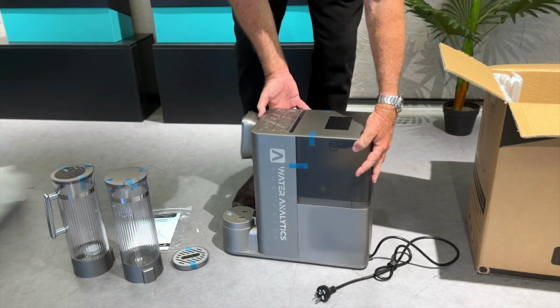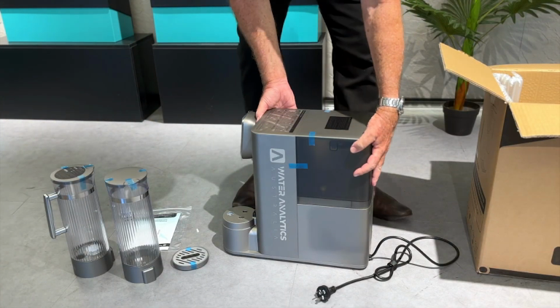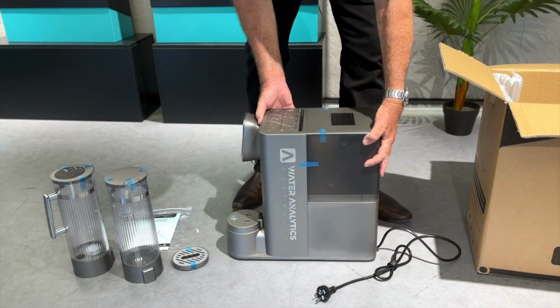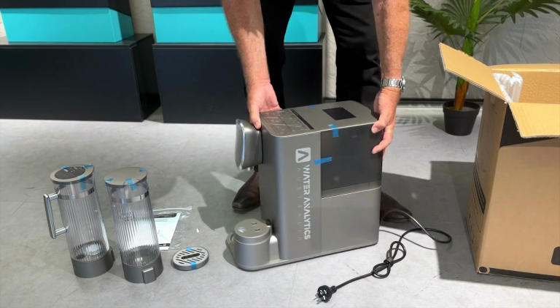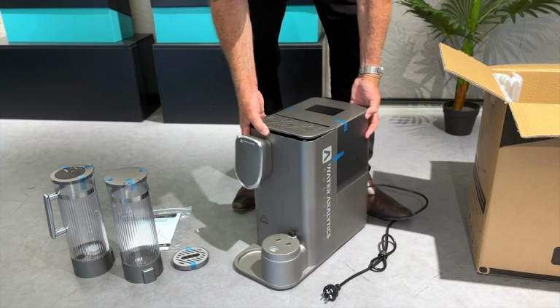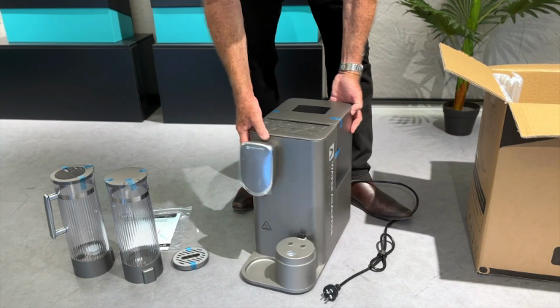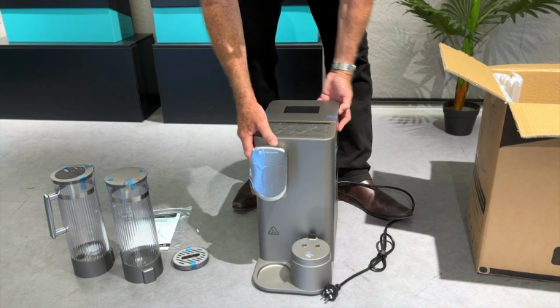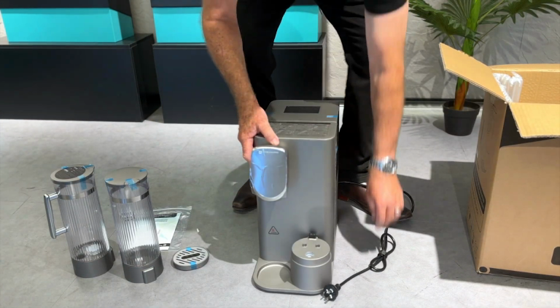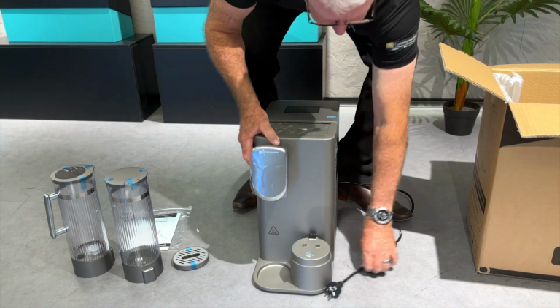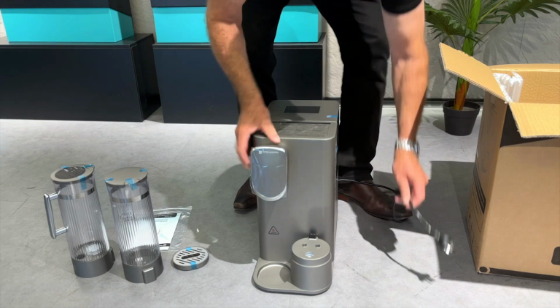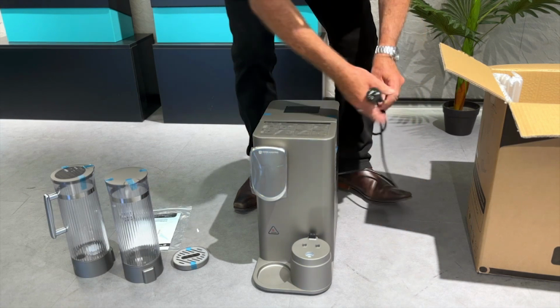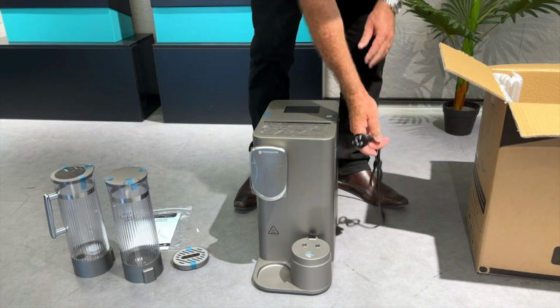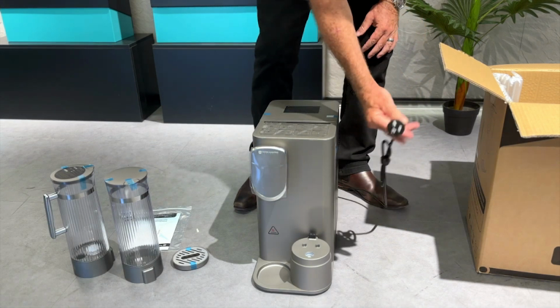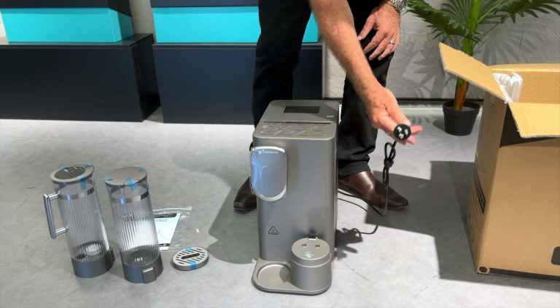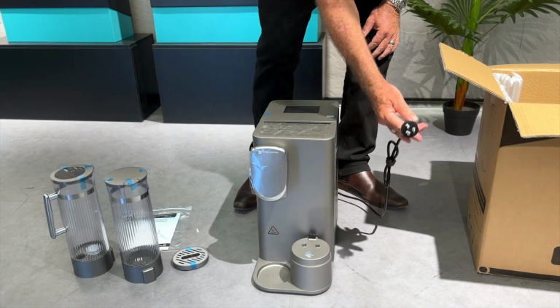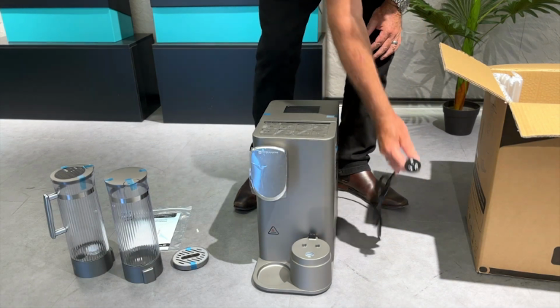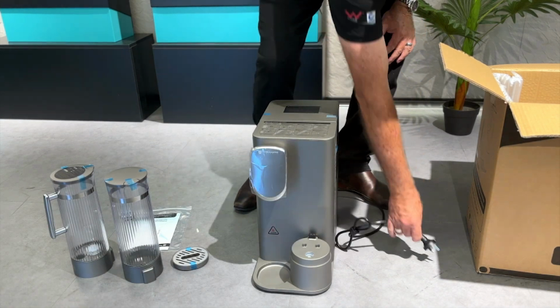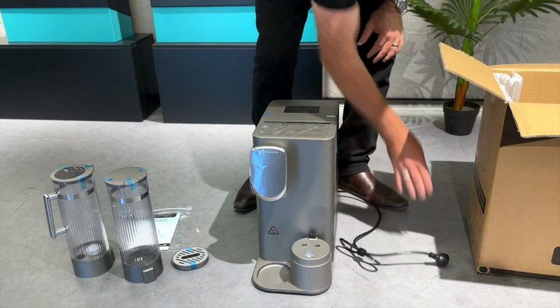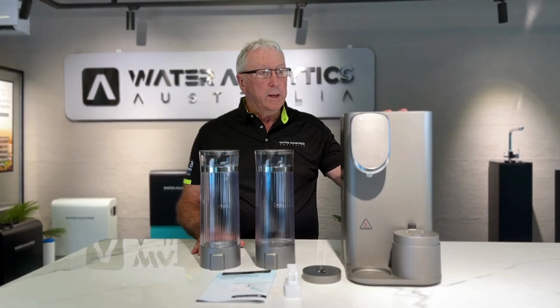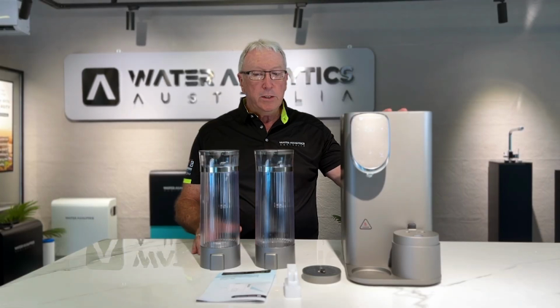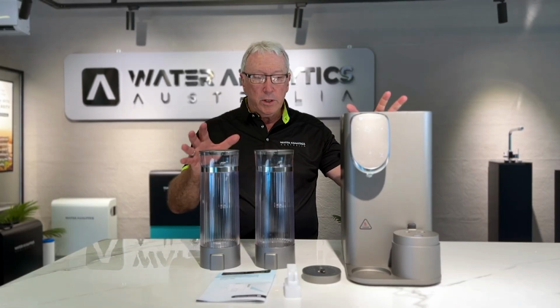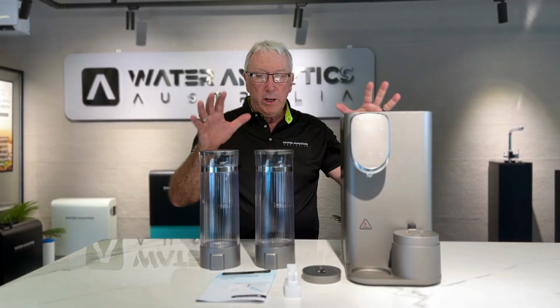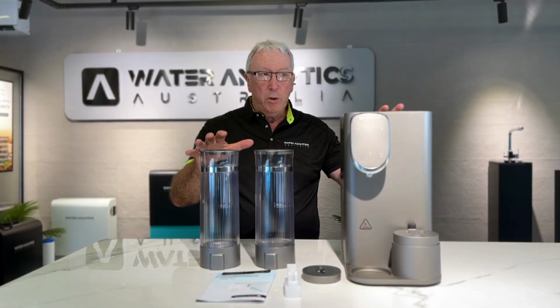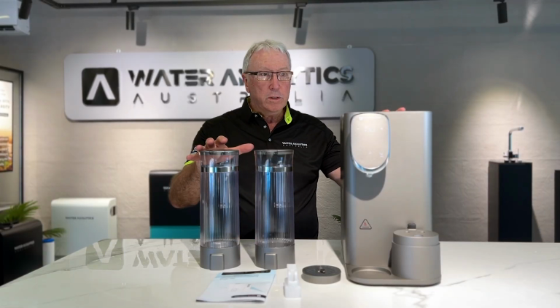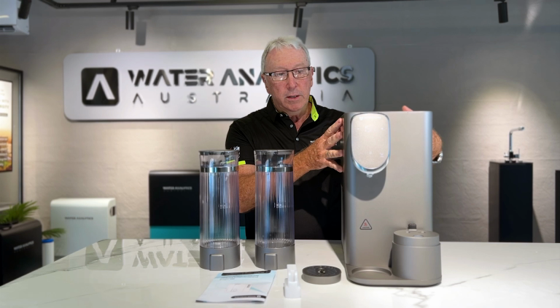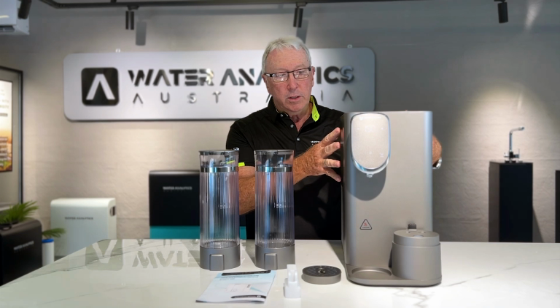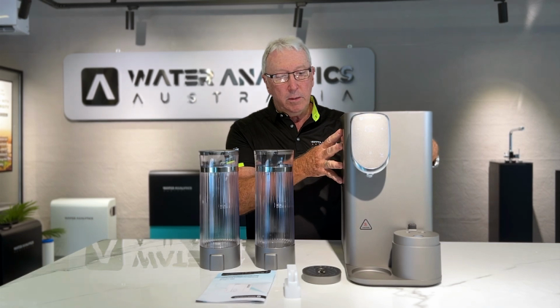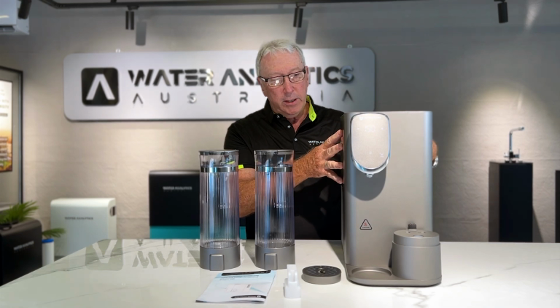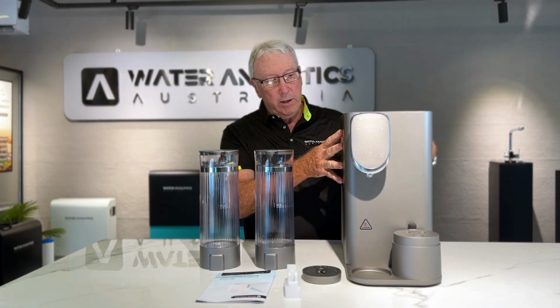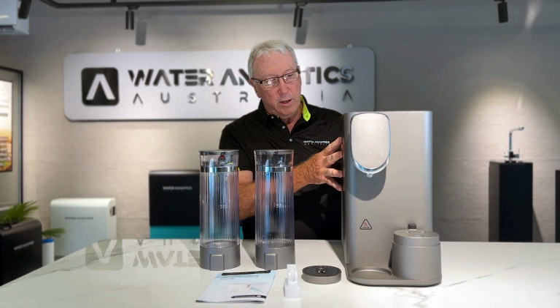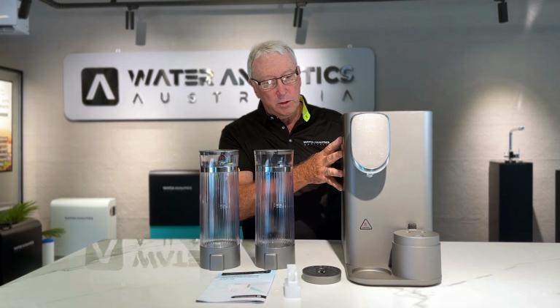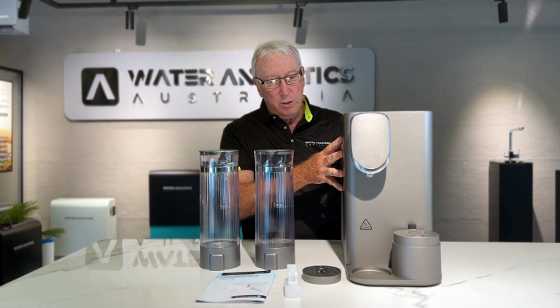There's the side of the unit and there's the face. As you can see, just a plain GPO connection. And this is all straight out of the box.